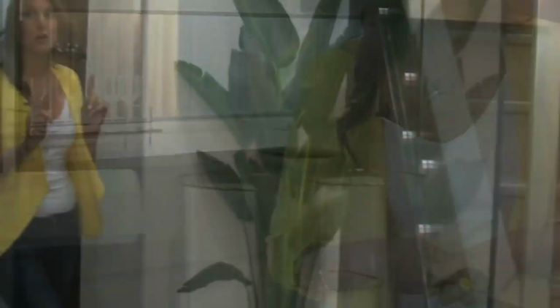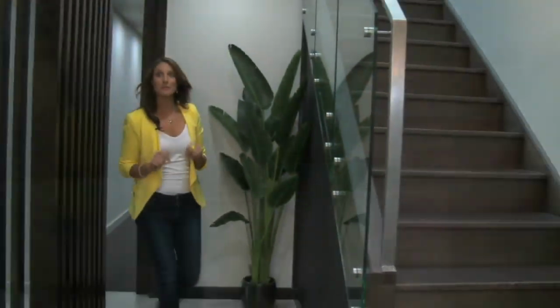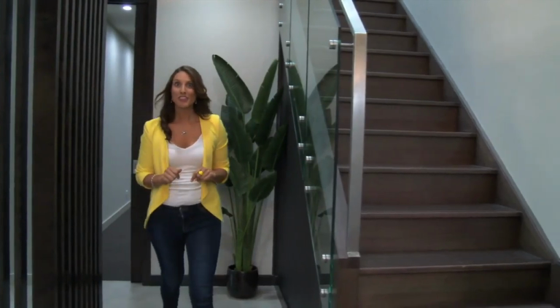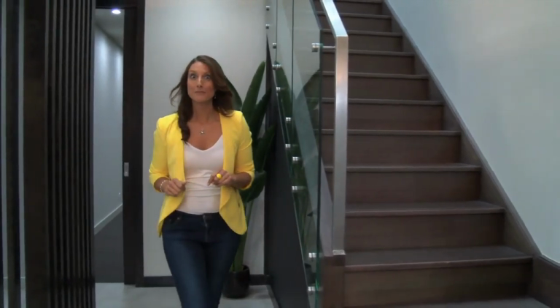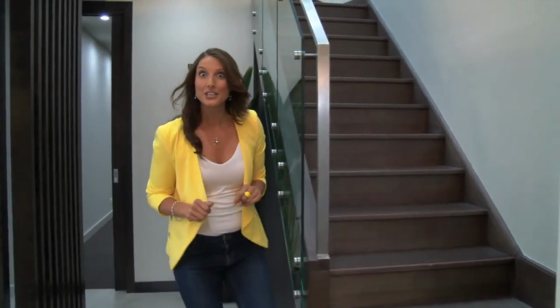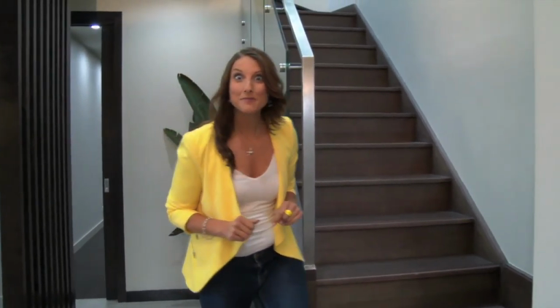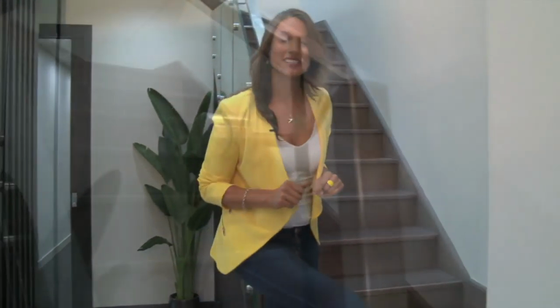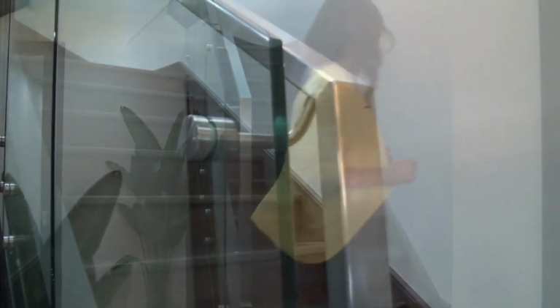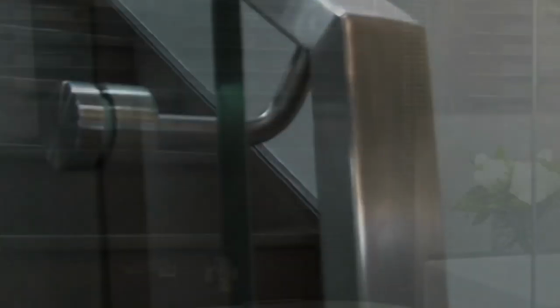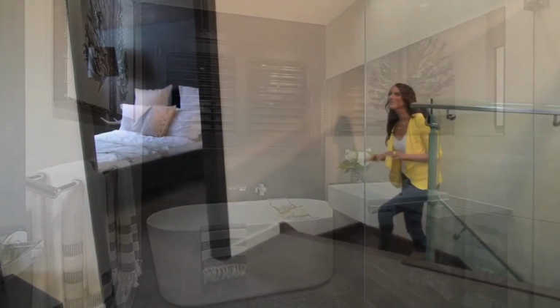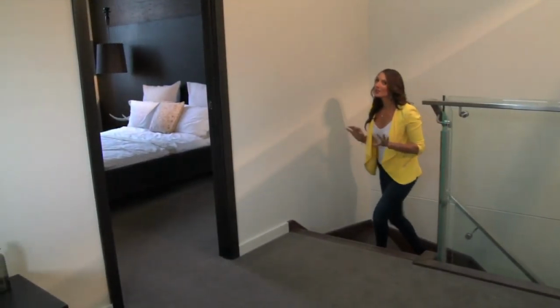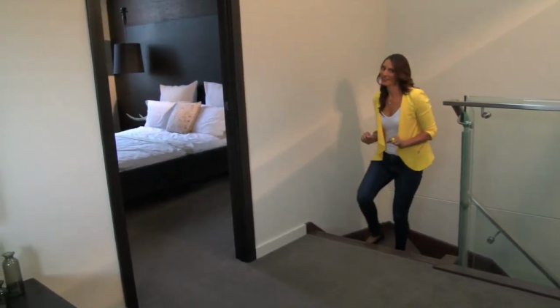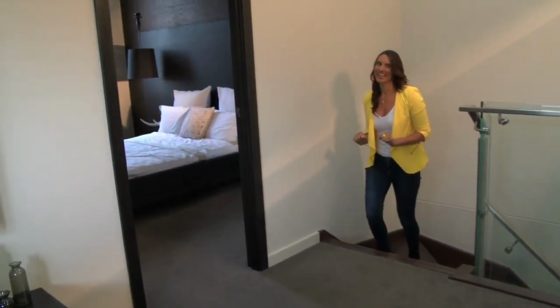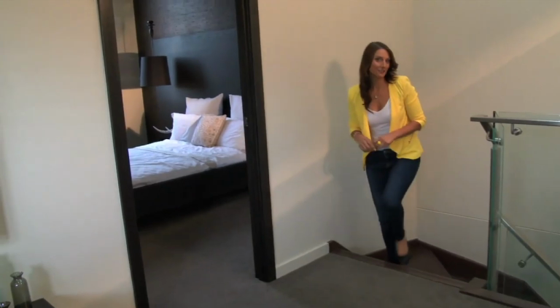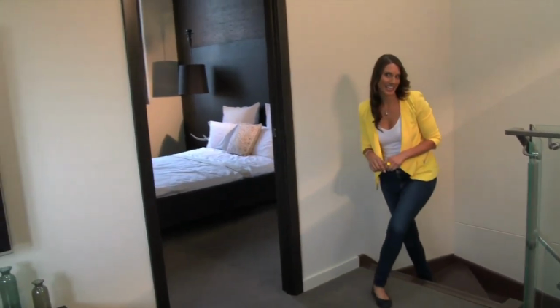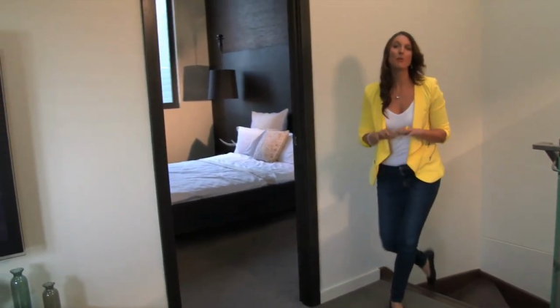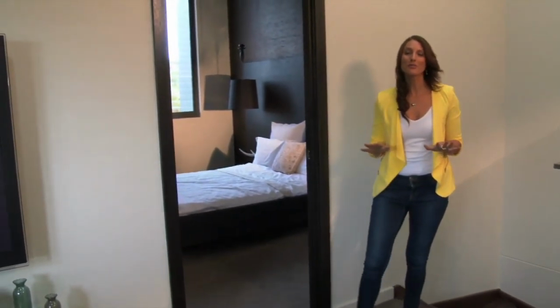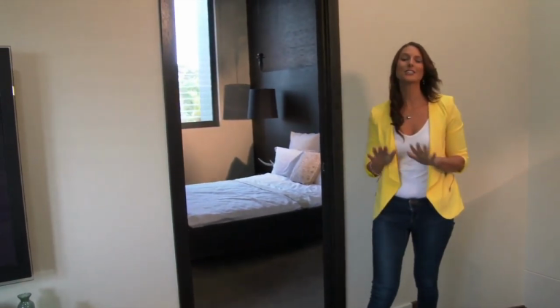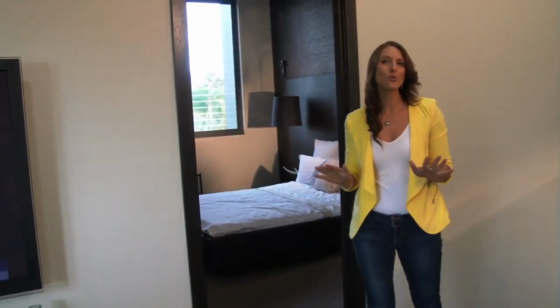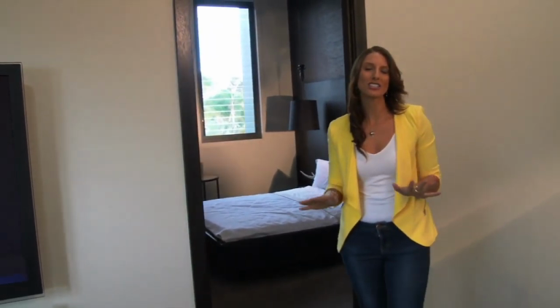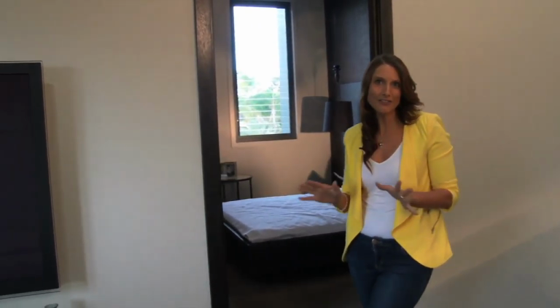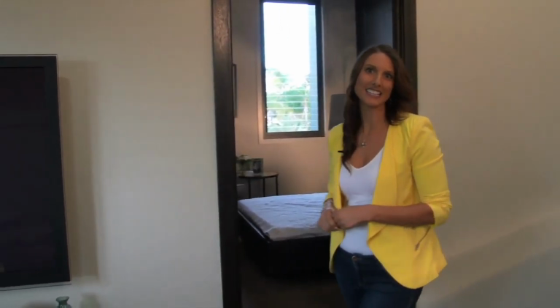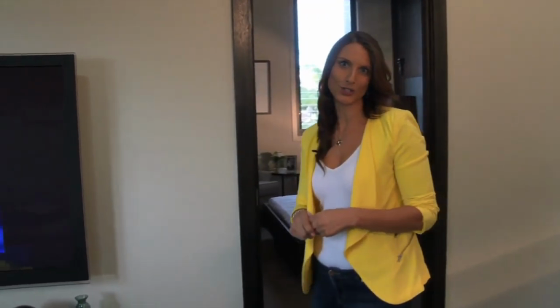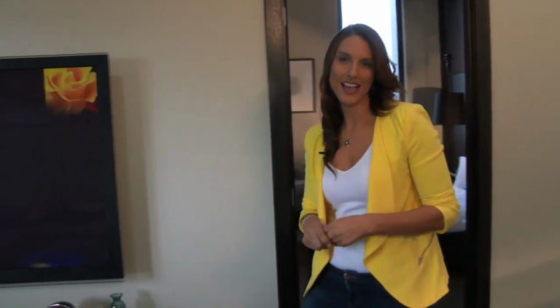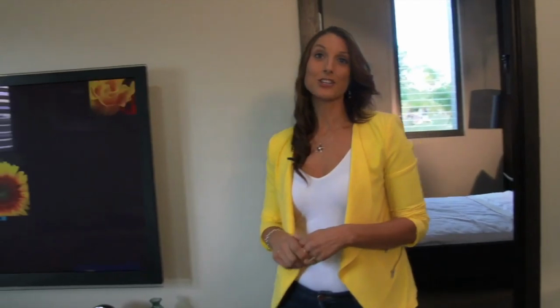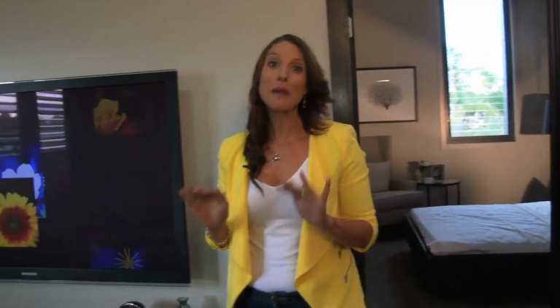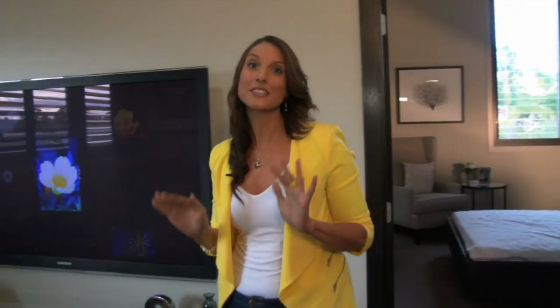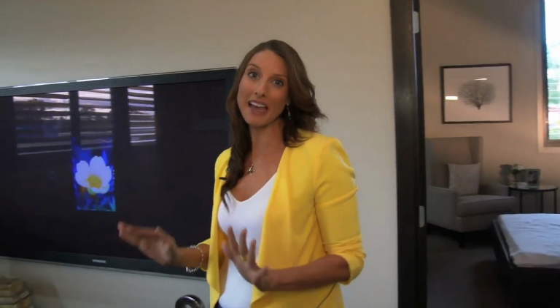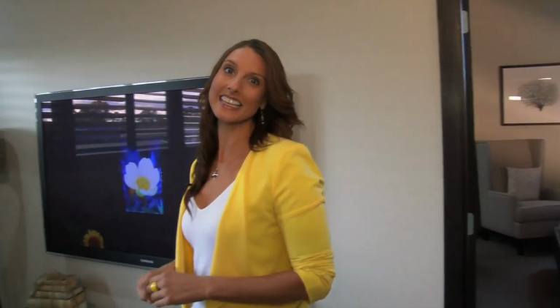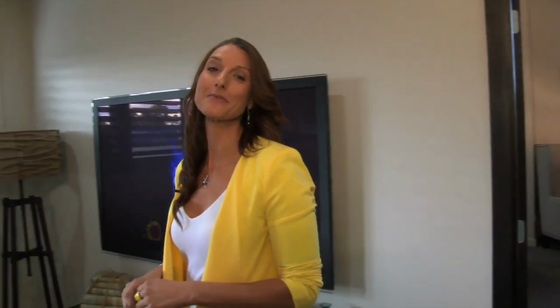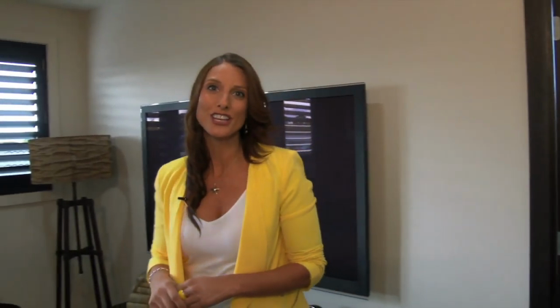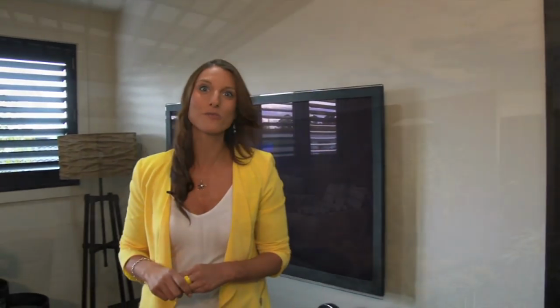On the upper level, the Eclipse continues to surprise. Whilst the floor configurations are different in each, both provide all the modern comforts and inclusions, ensuring Masterson remains a leader in project home design.